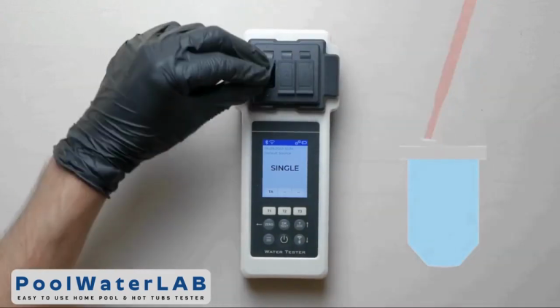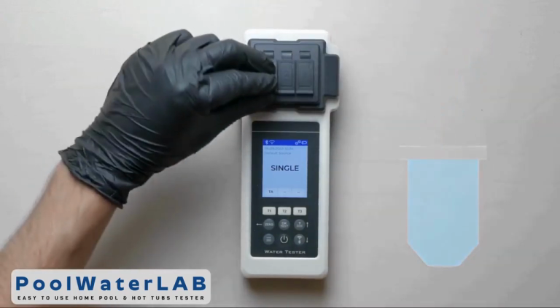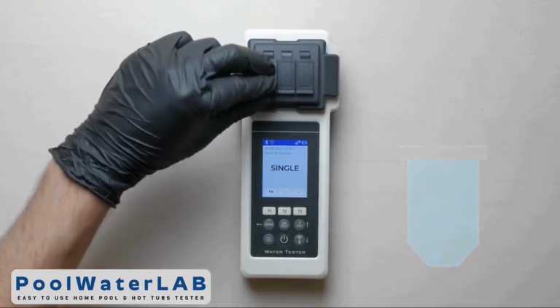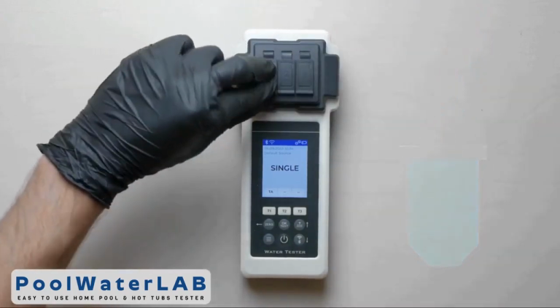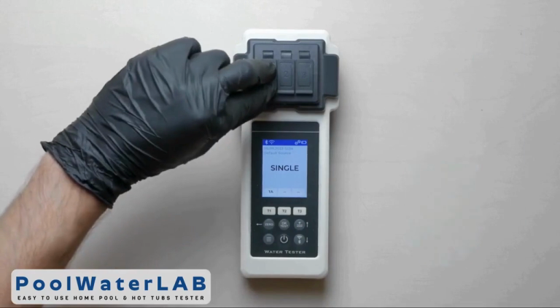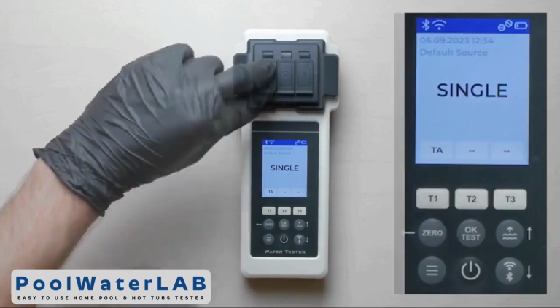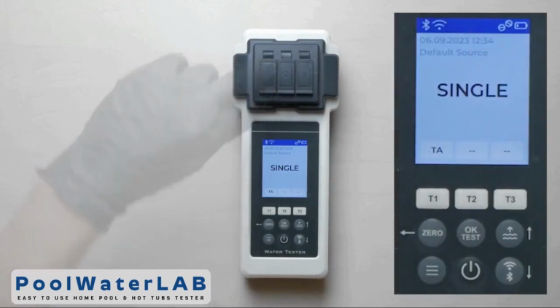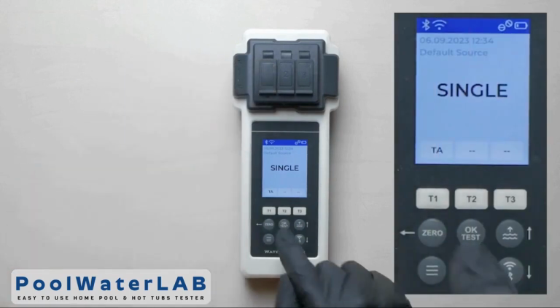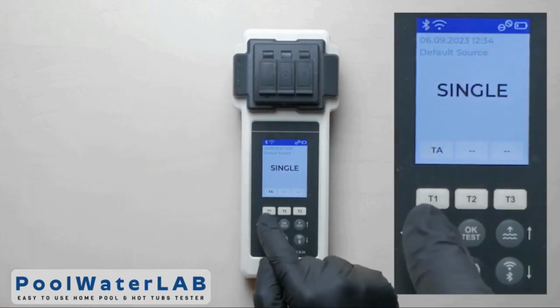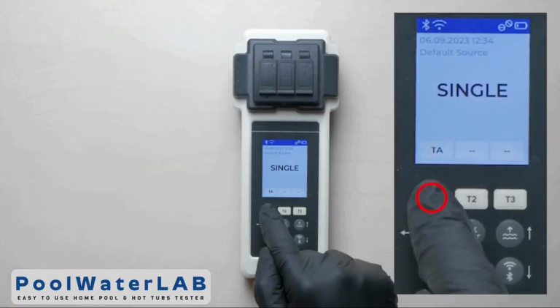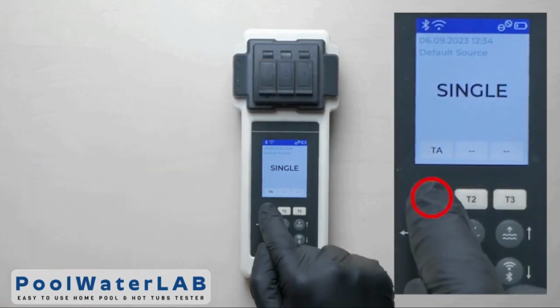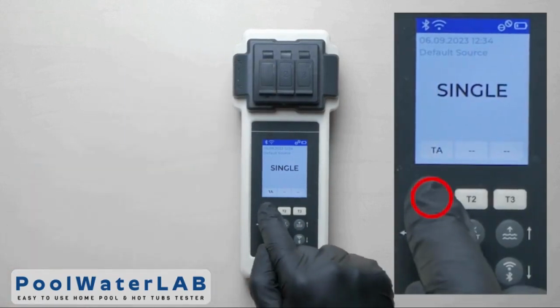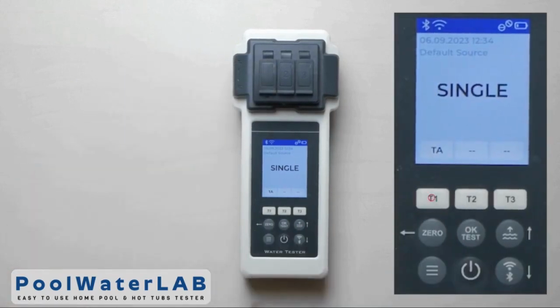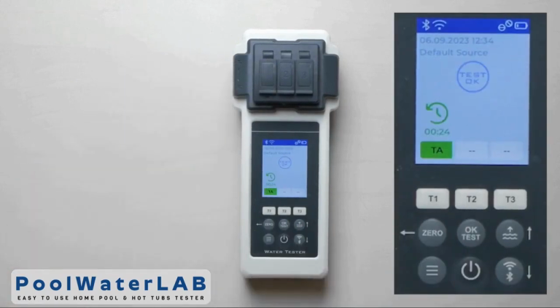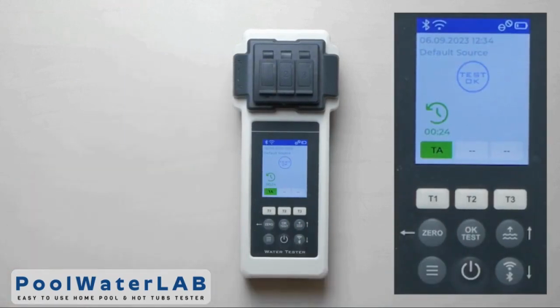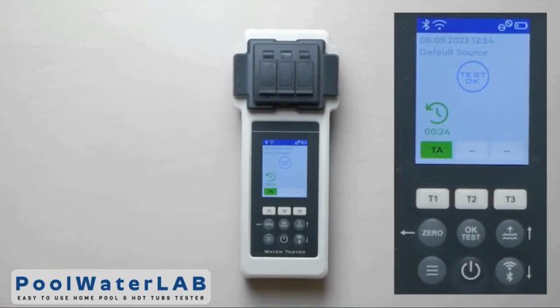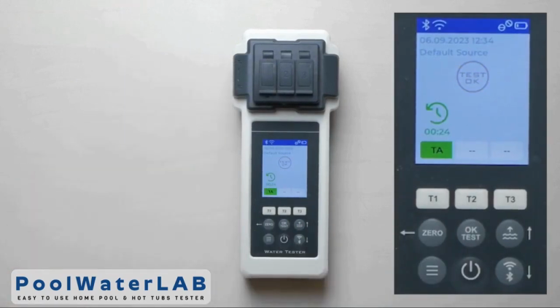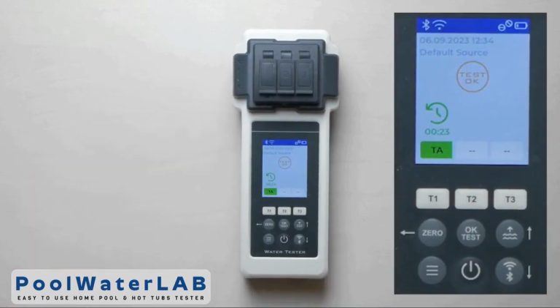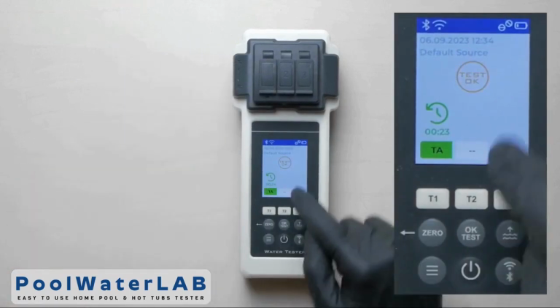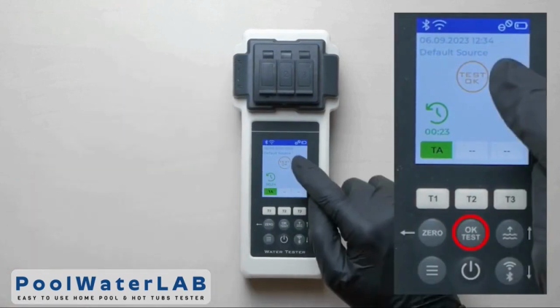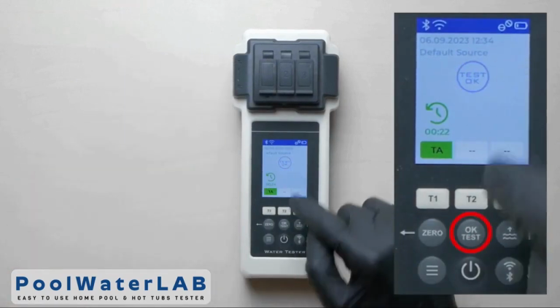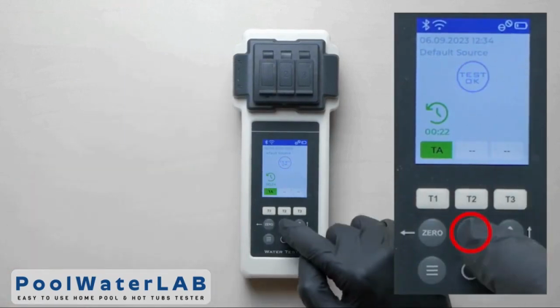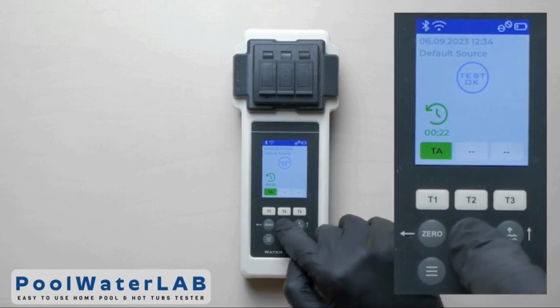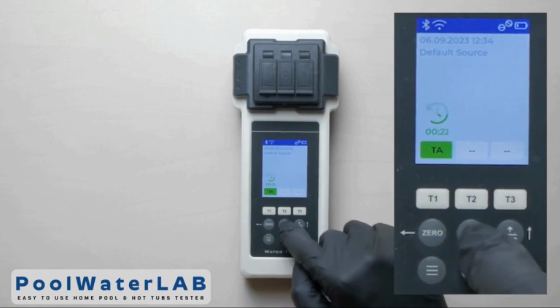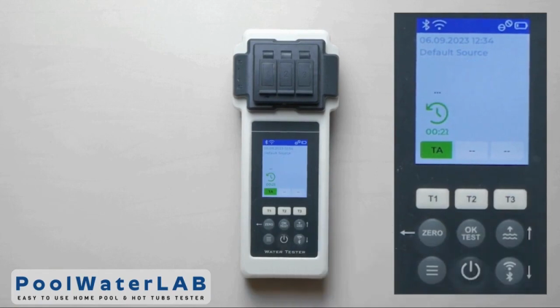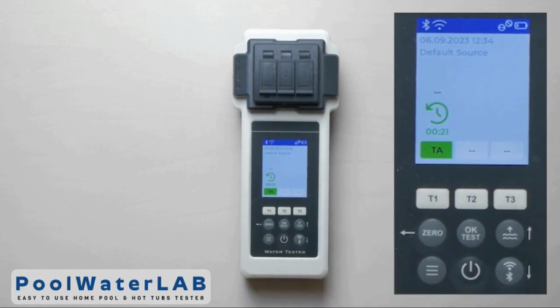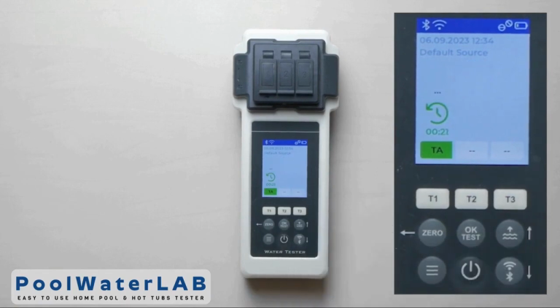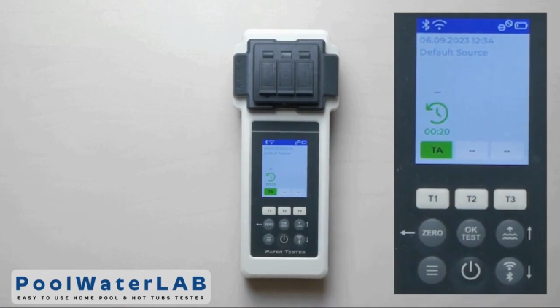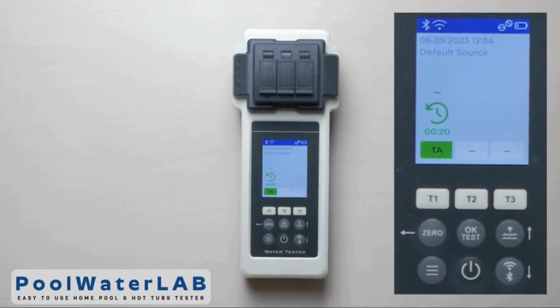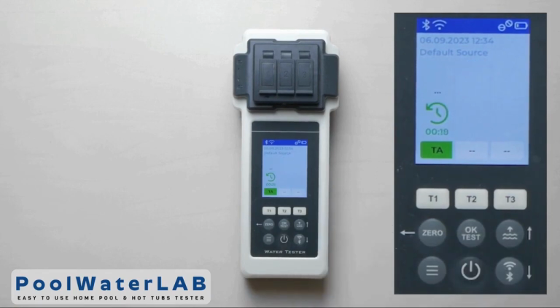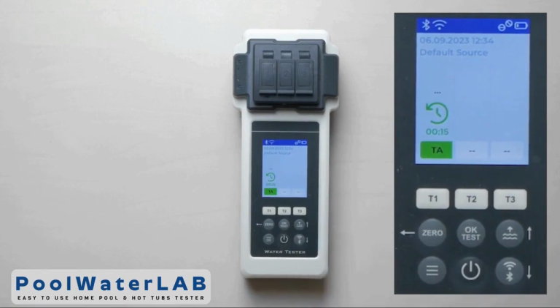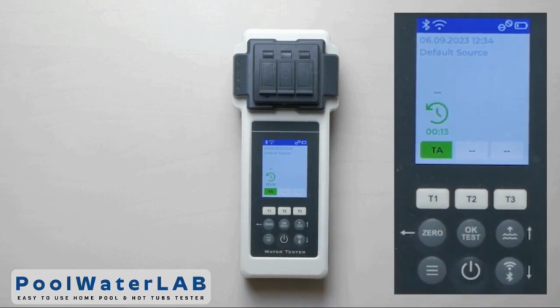Cover the chamber with the light protection cap and press the one button to start the countdown. Press the OK button and wait until the countdown ends and the test results appear.